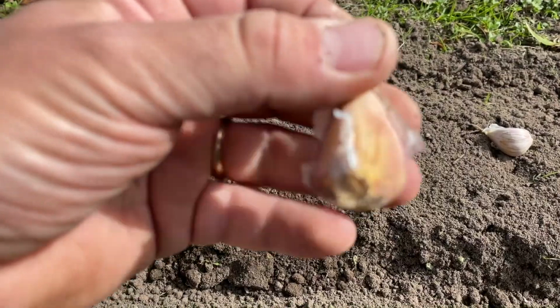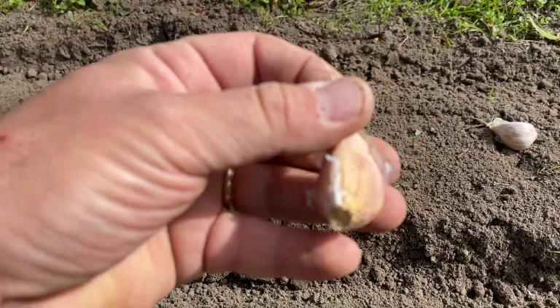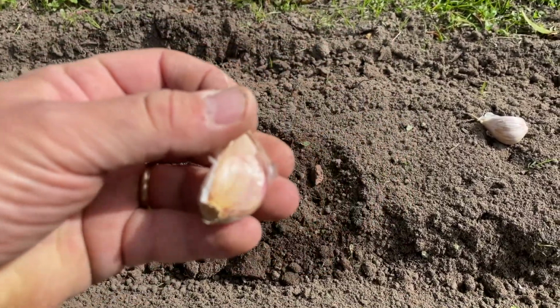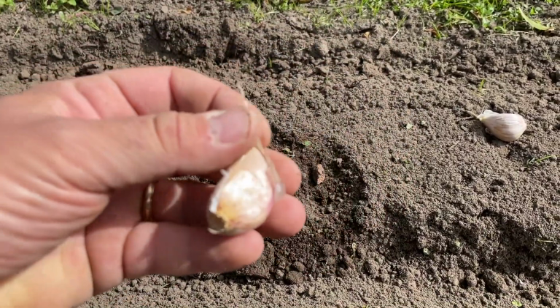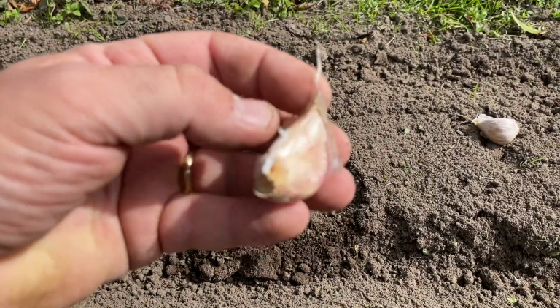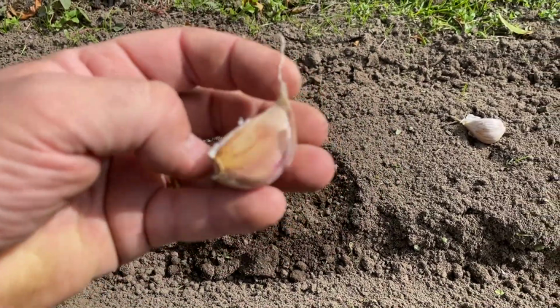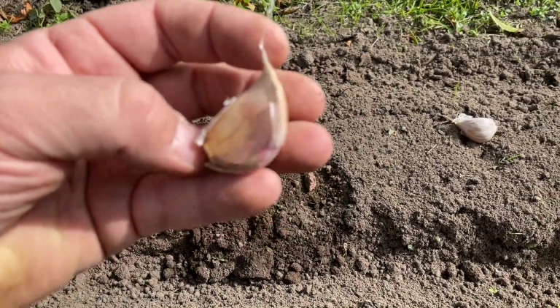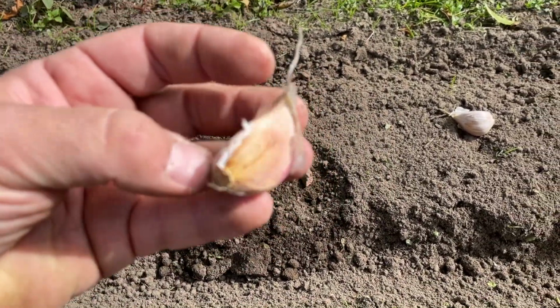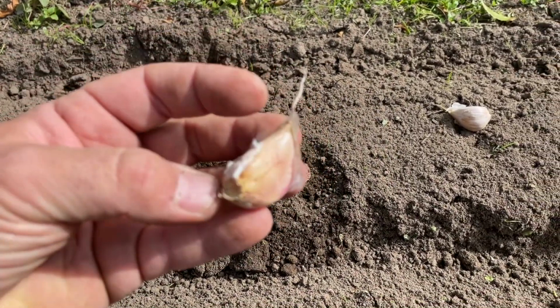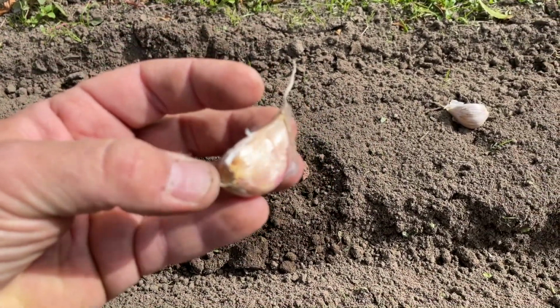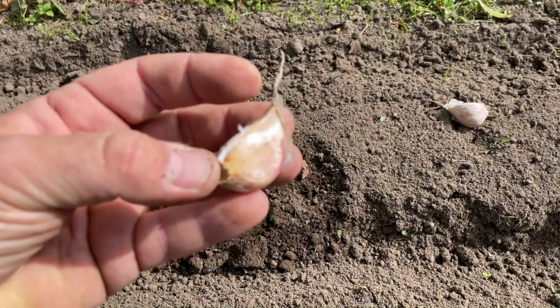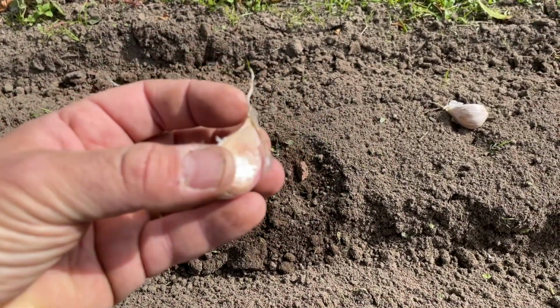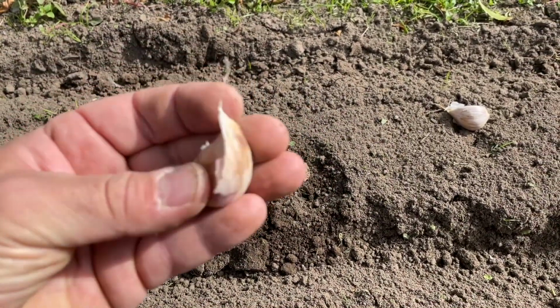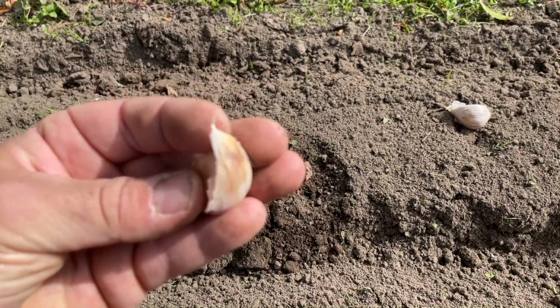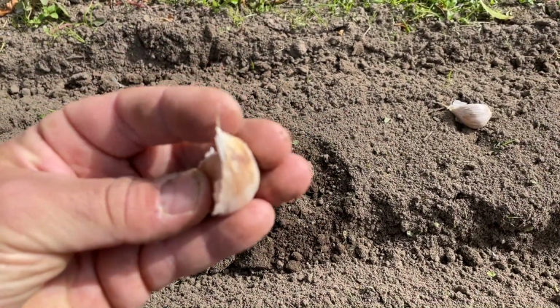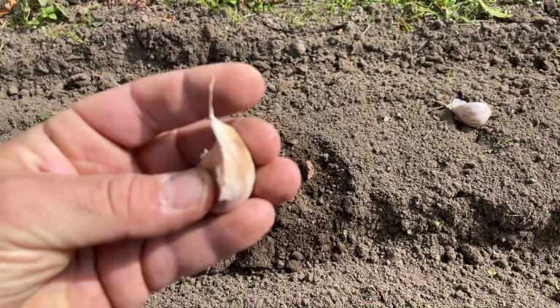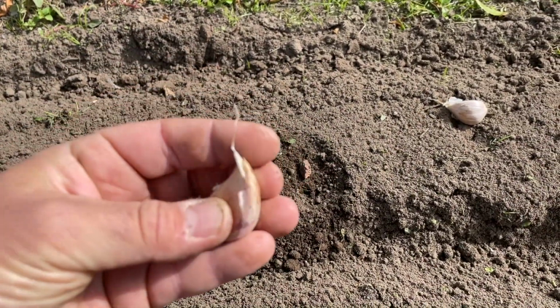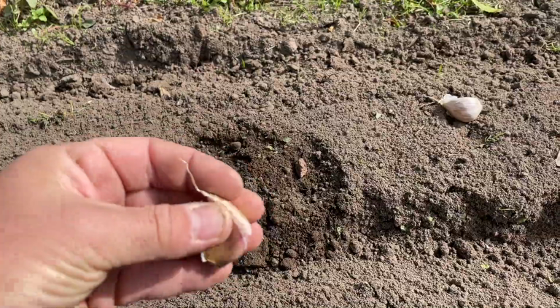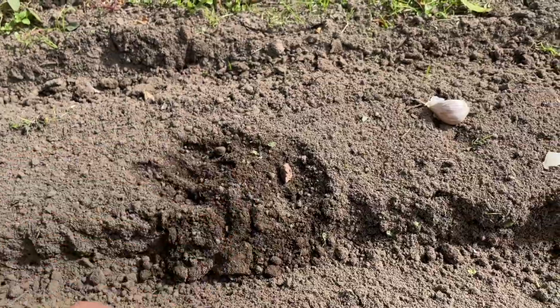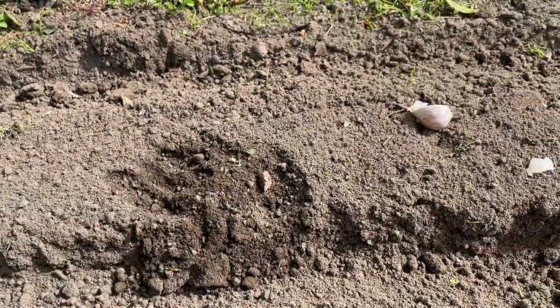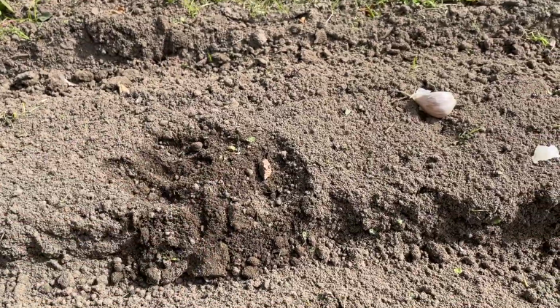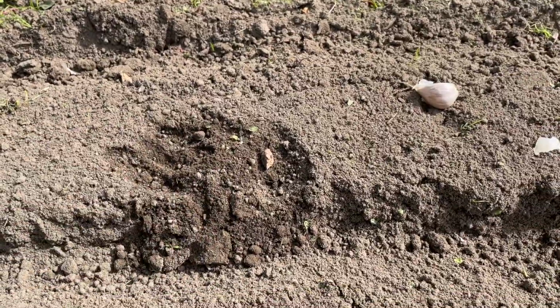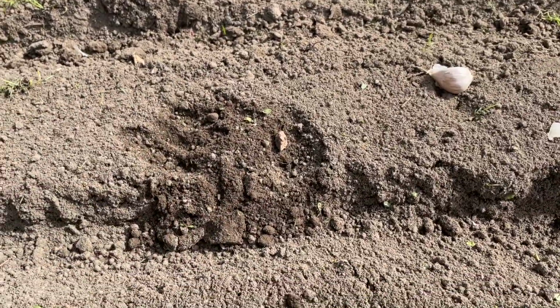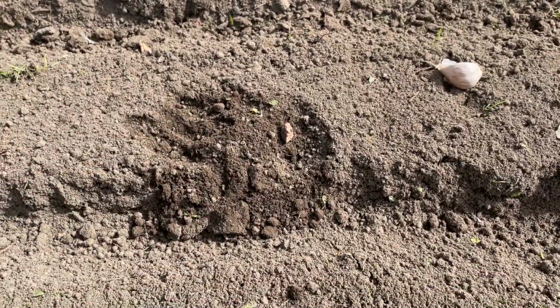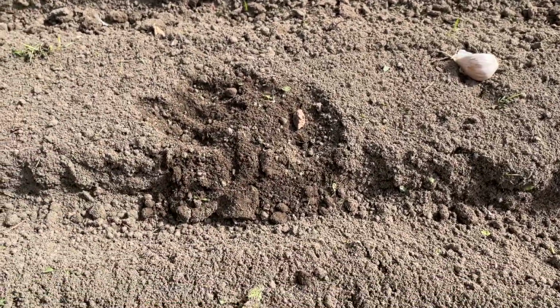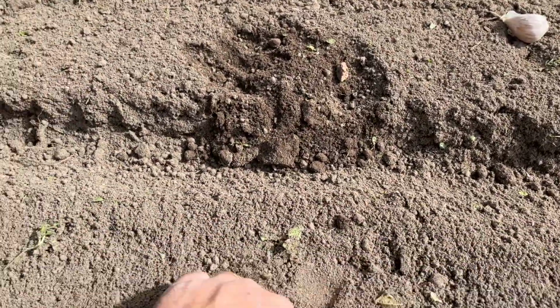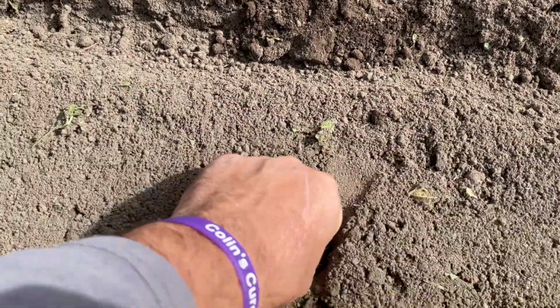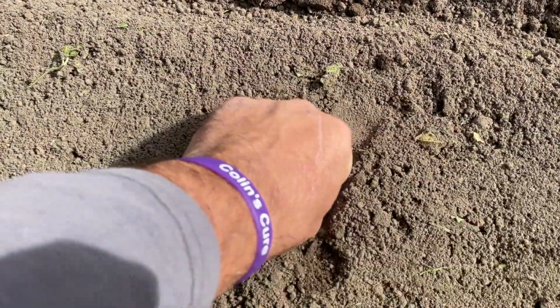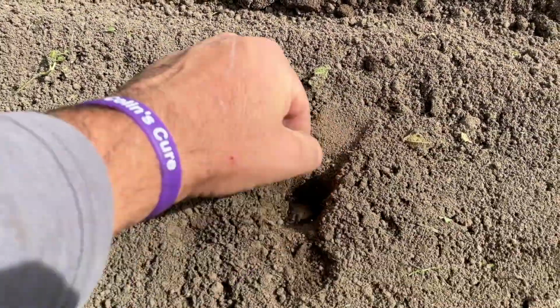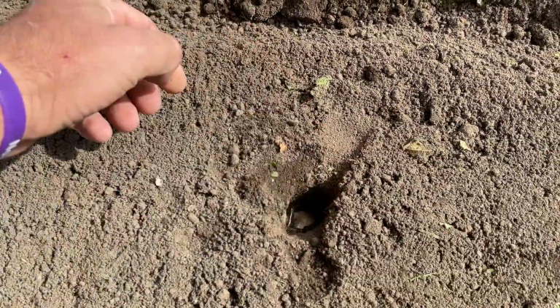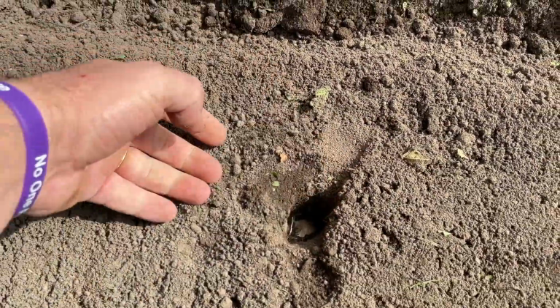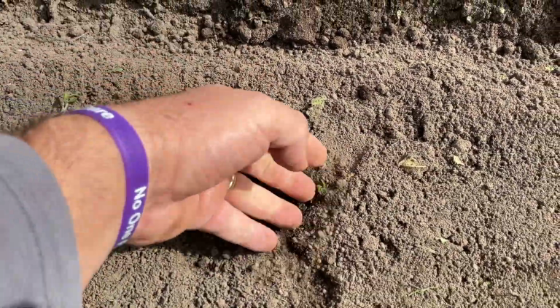This is the root end right here, and there's your sprout. So you want to make sure you put the roots down.